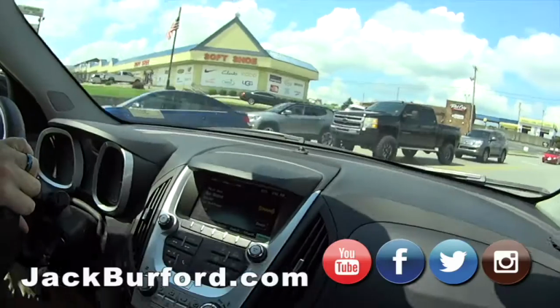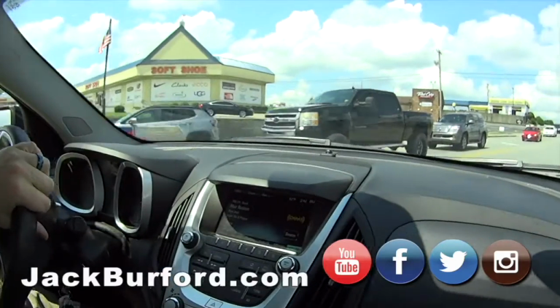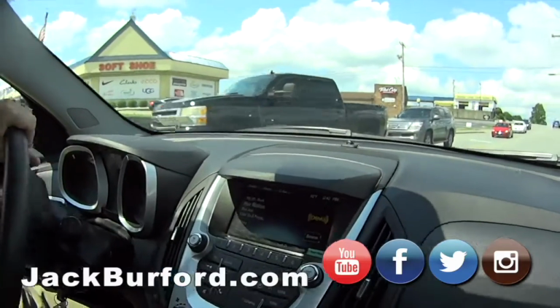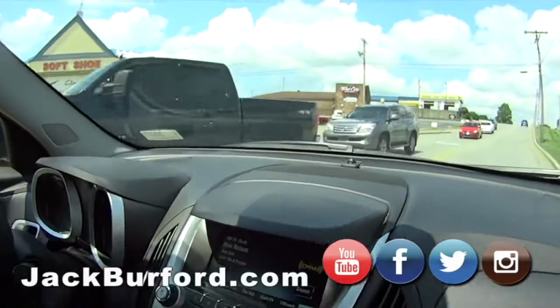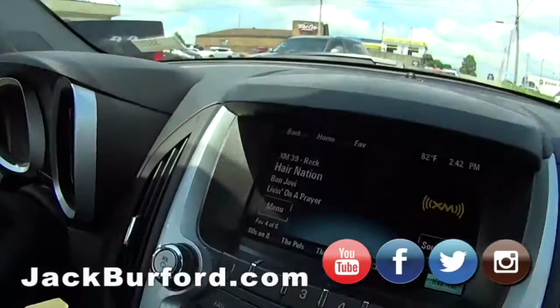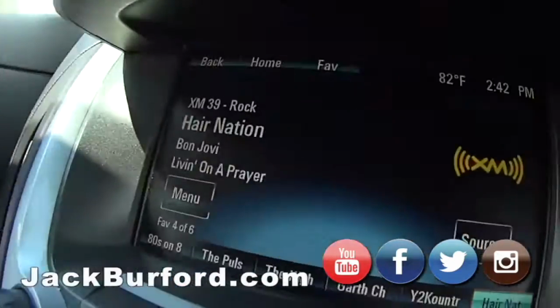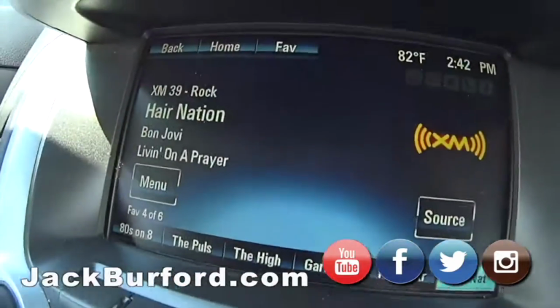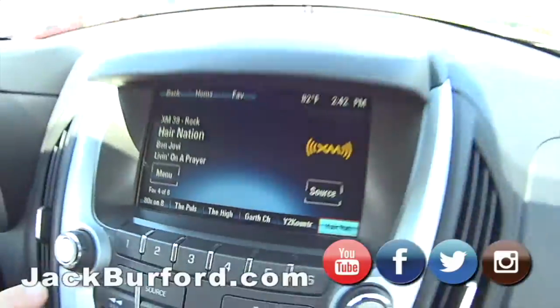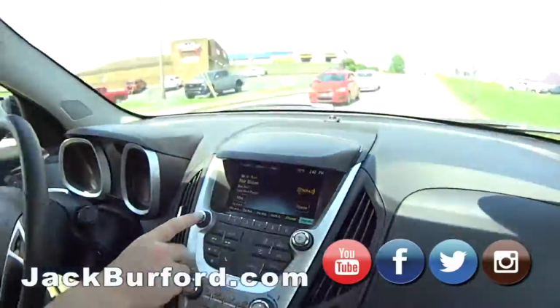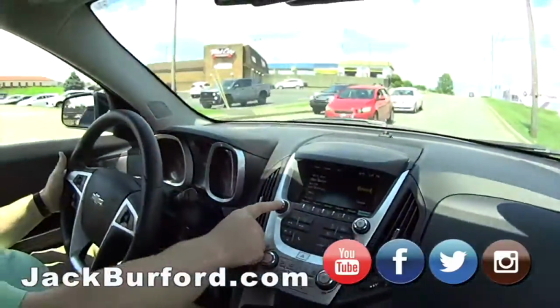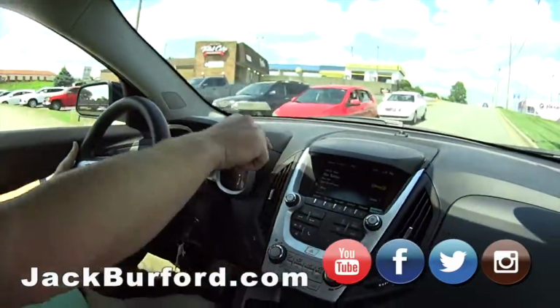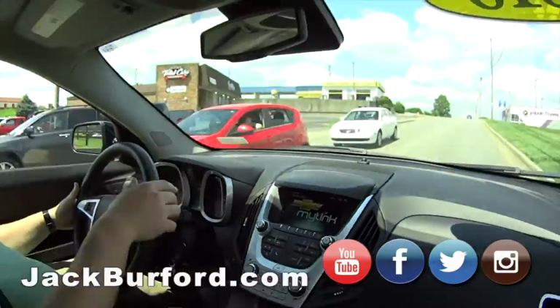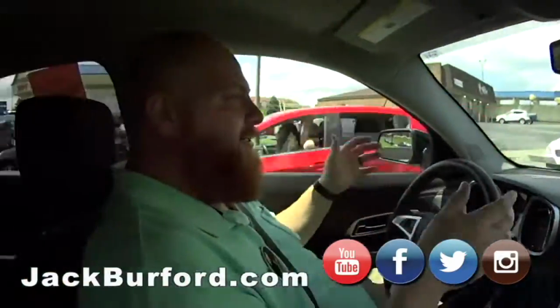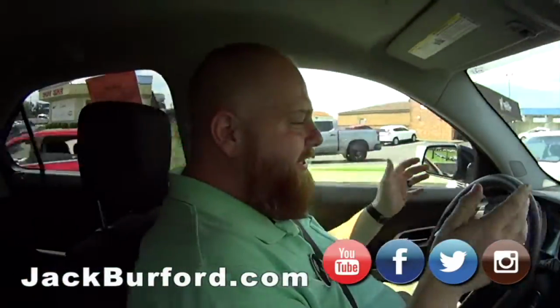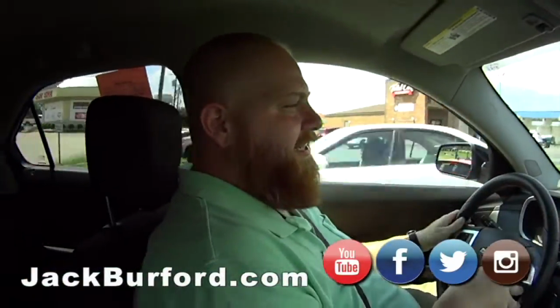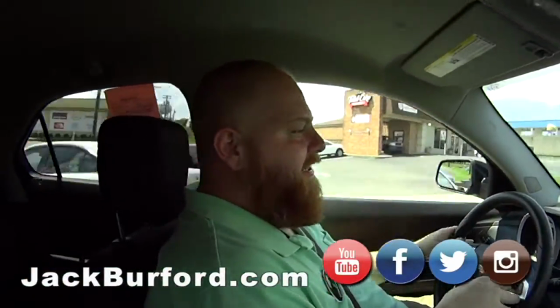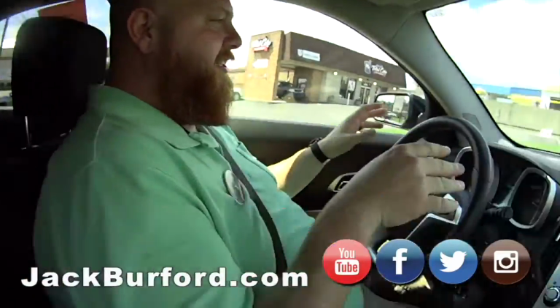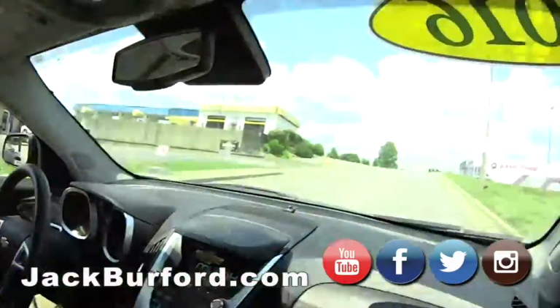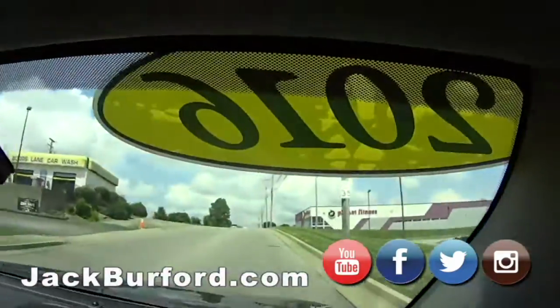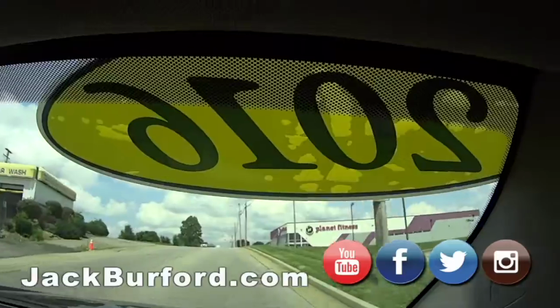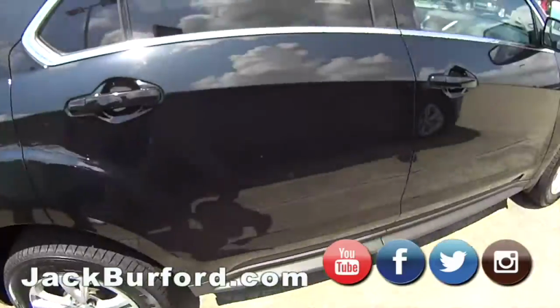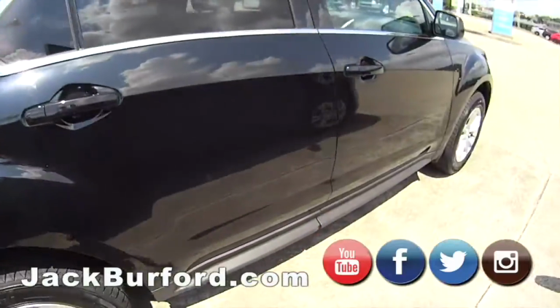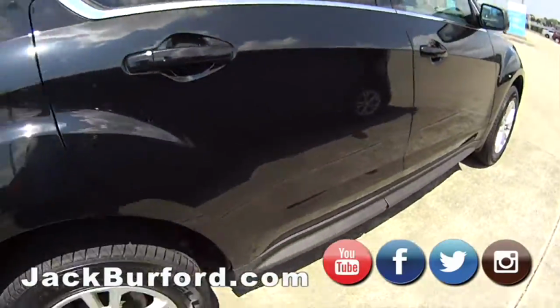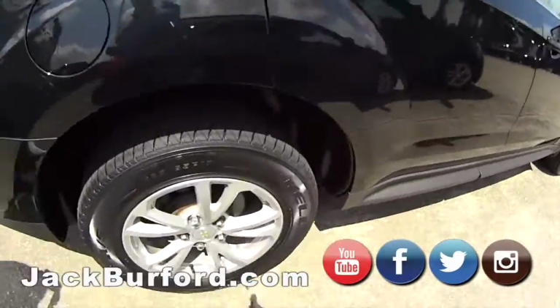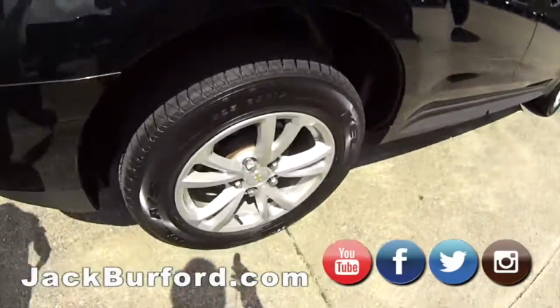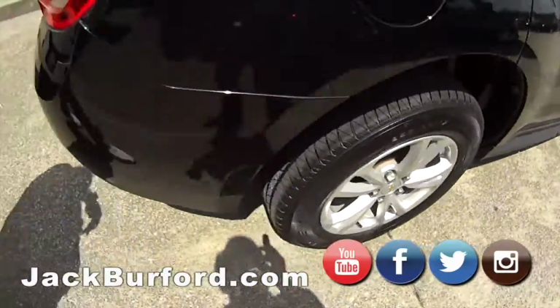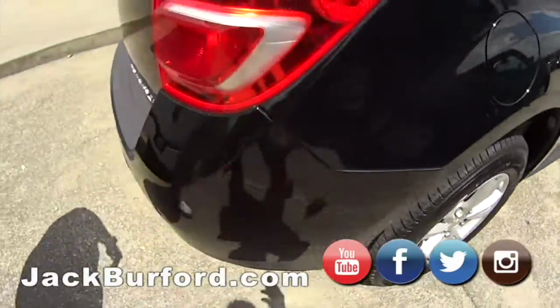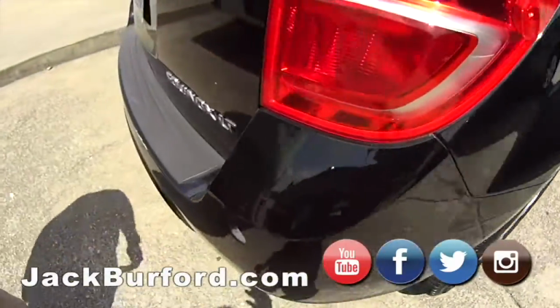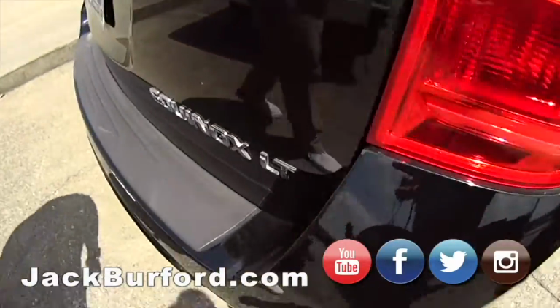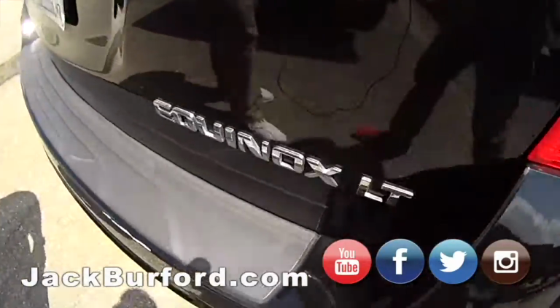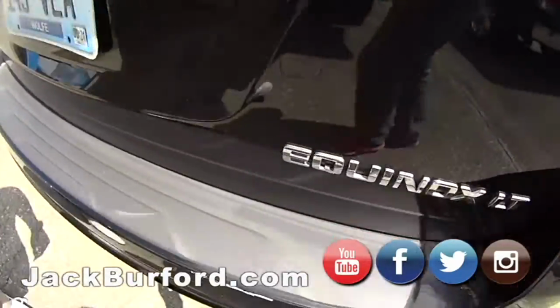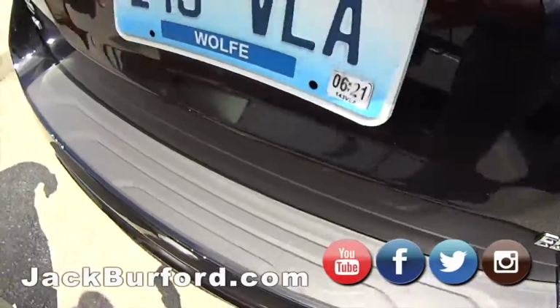You know, JJ, I love Hair Nation on XM Radio. That's right. We're in a 2016 Chevy Equinox LT all-wheel drive. This is clean, man. This is really clean, really nice. Runs out good.